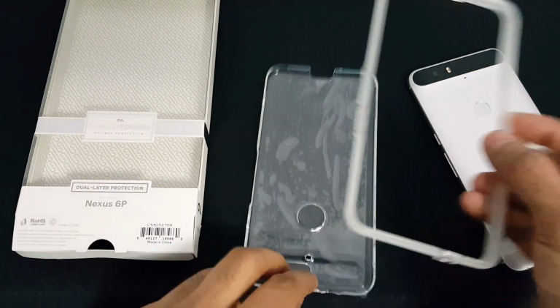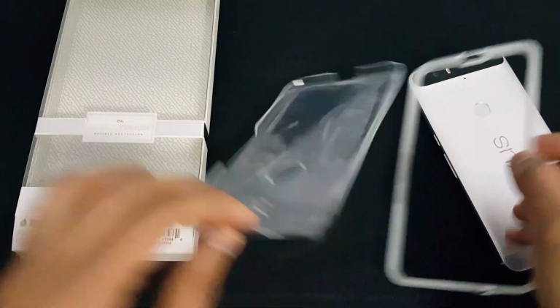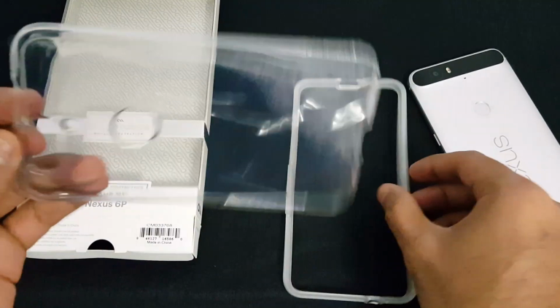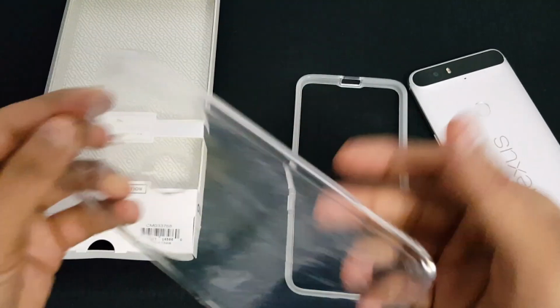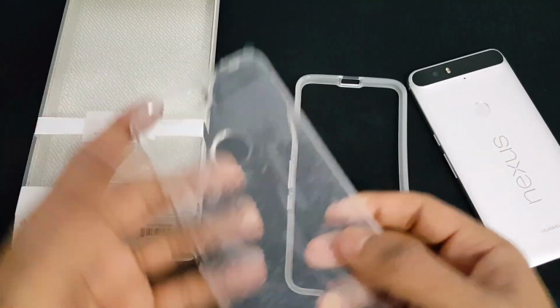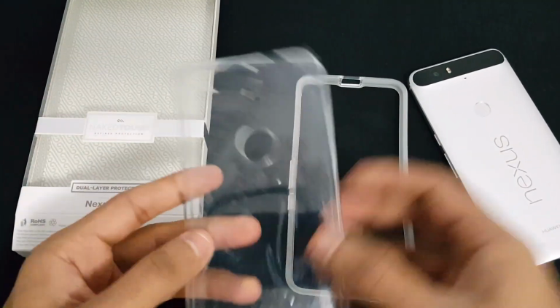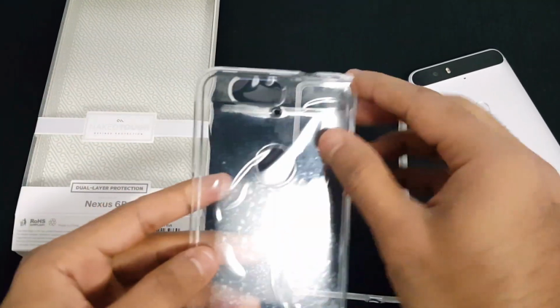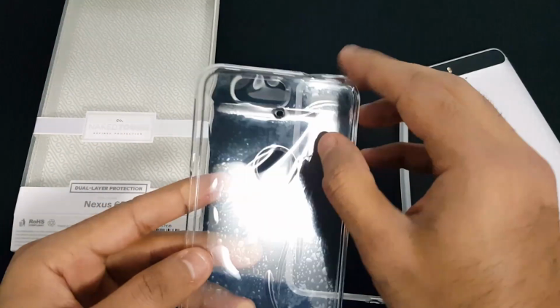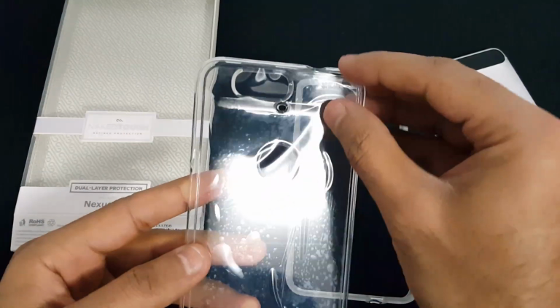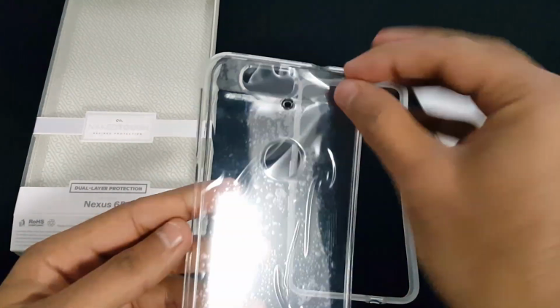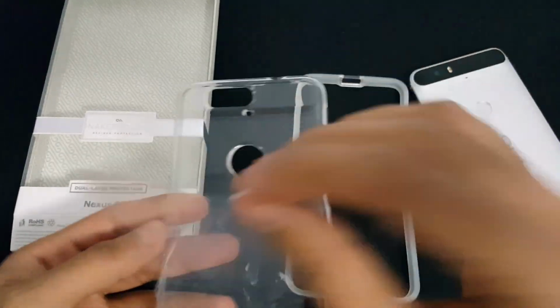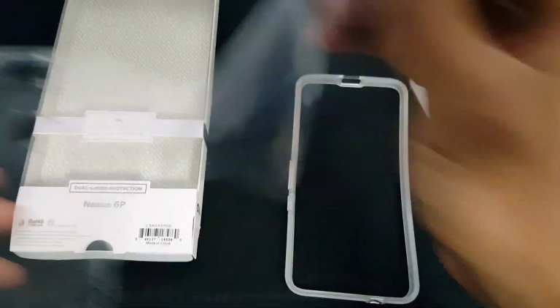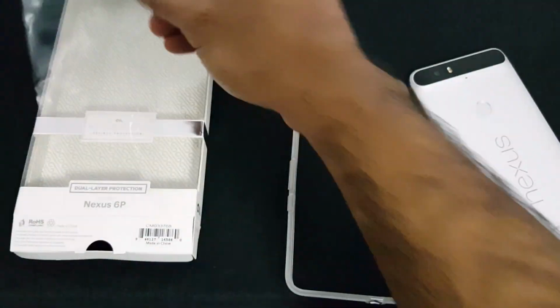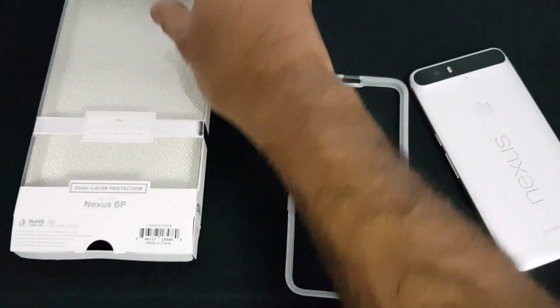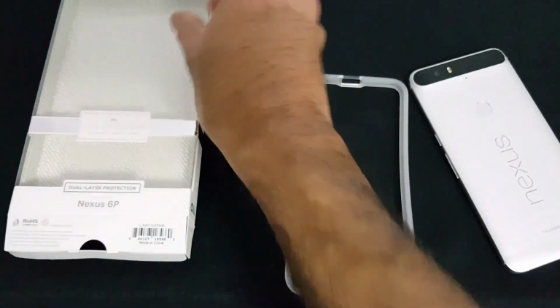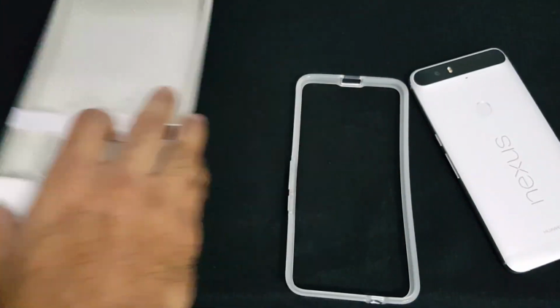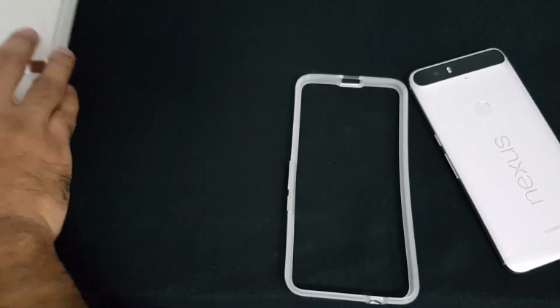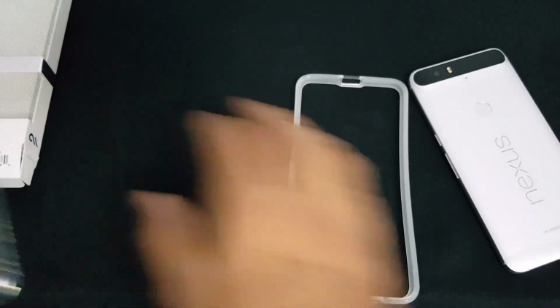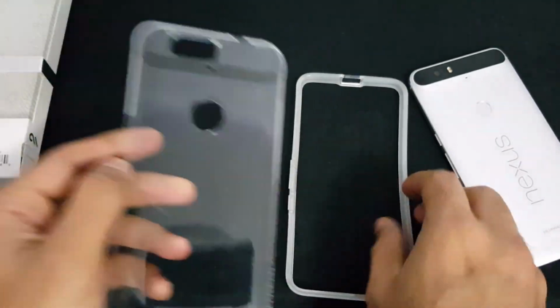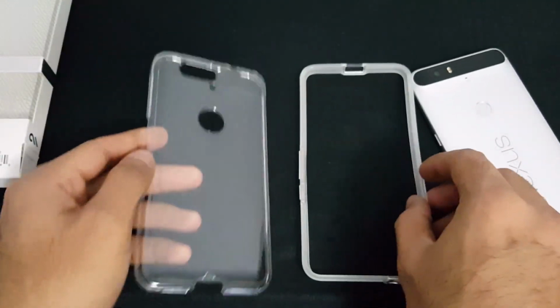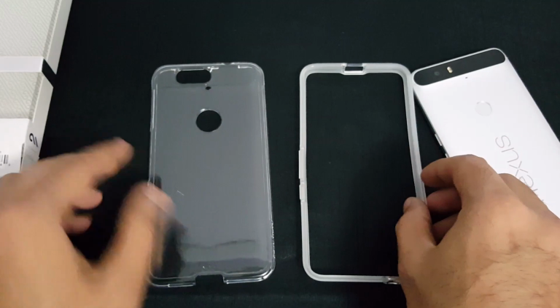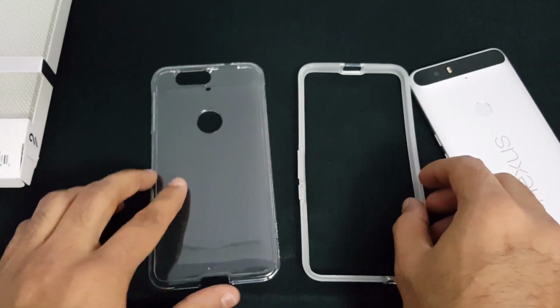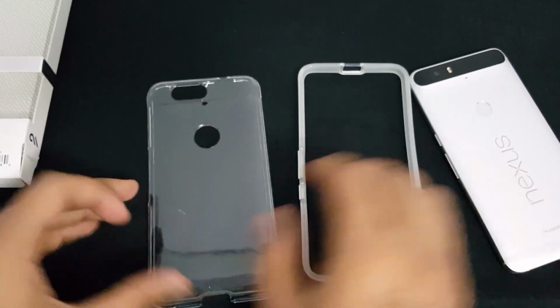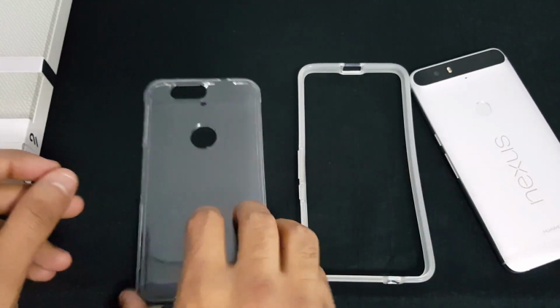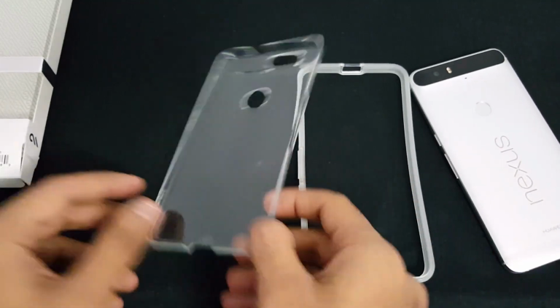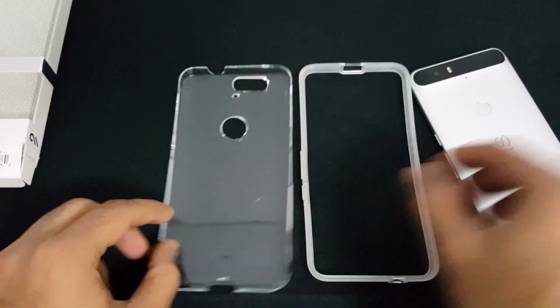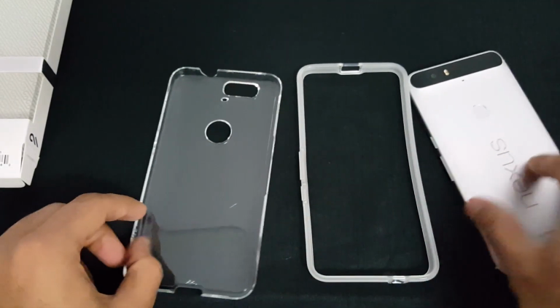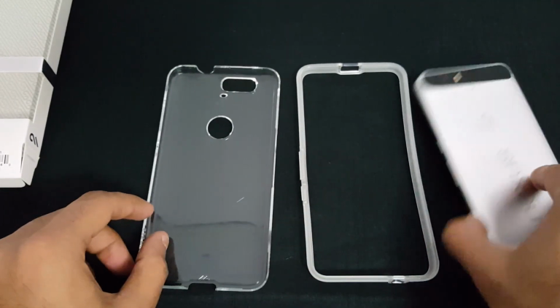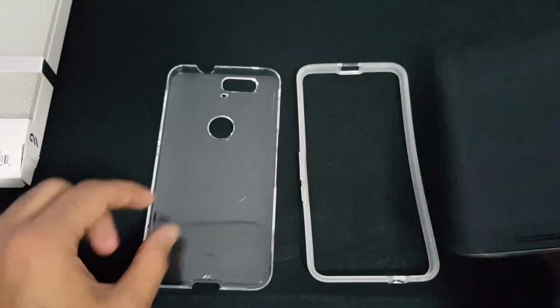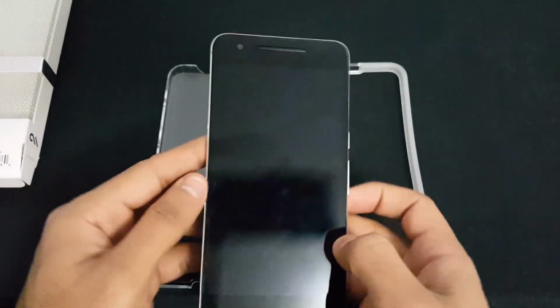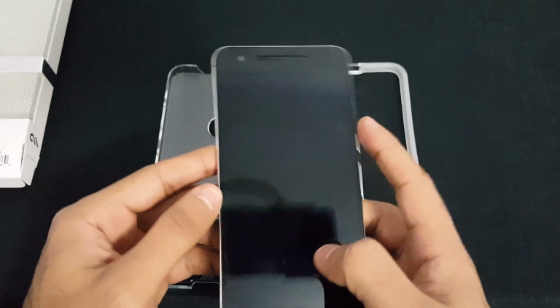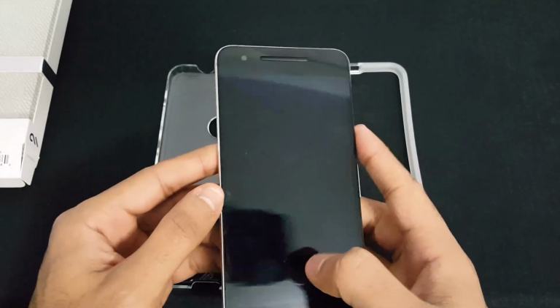Let's take this plastic piece off and put it to the side. Here's the Nexus device.